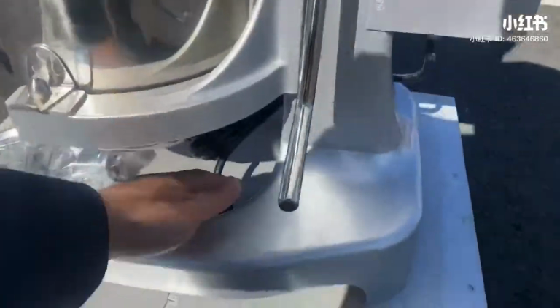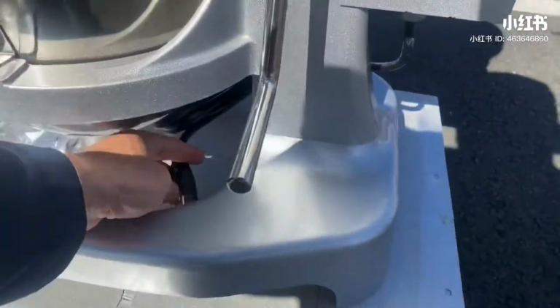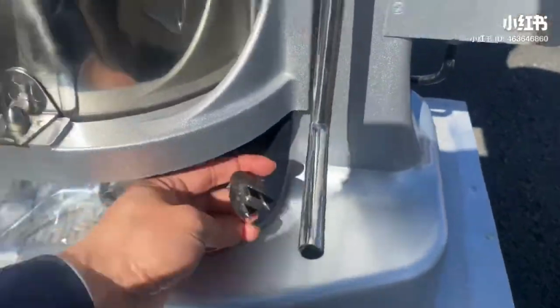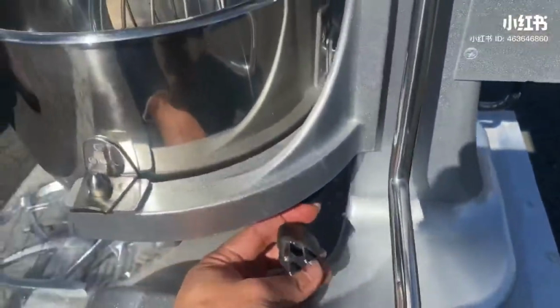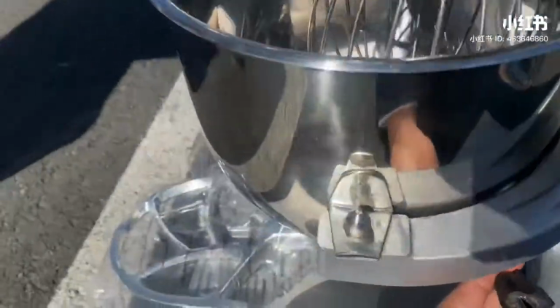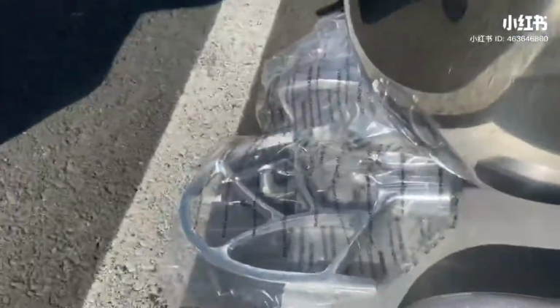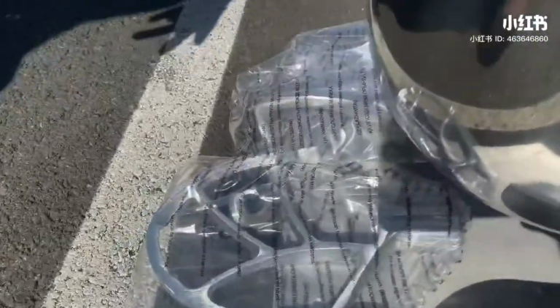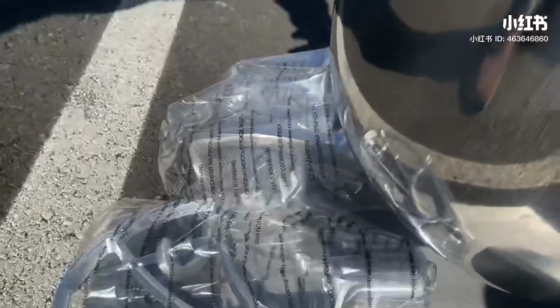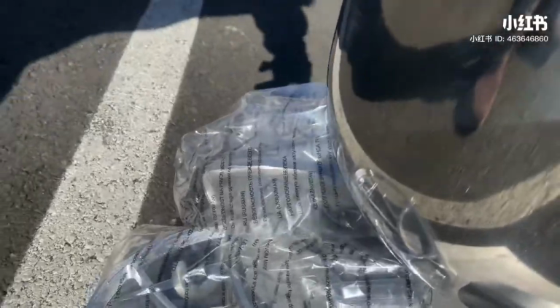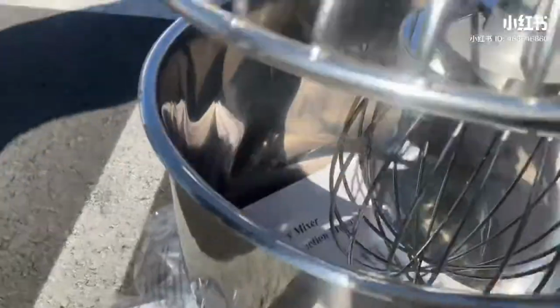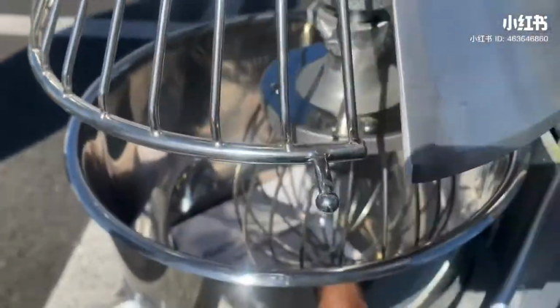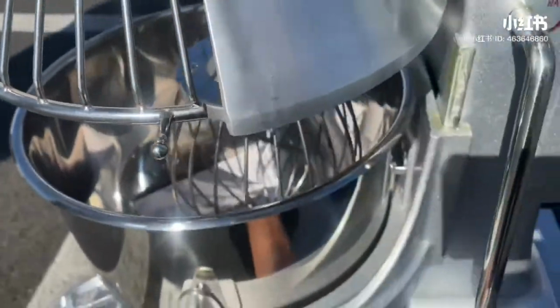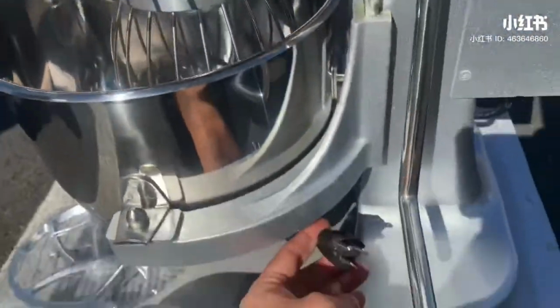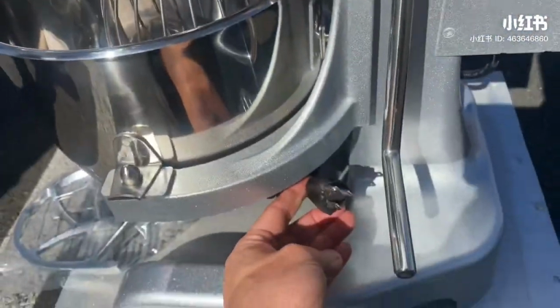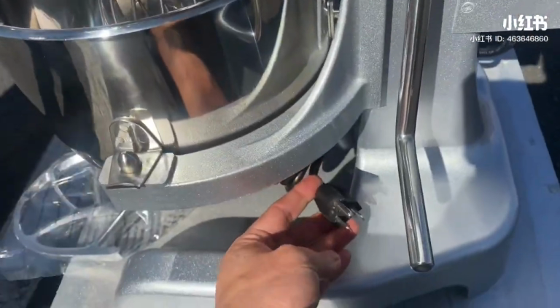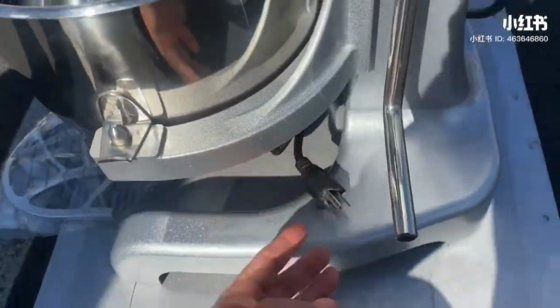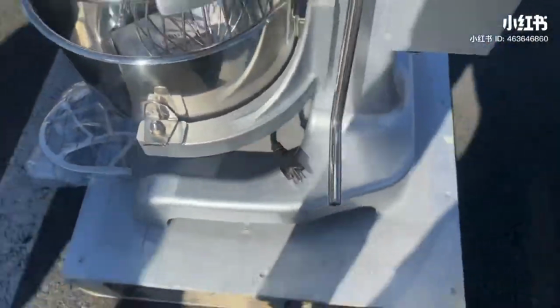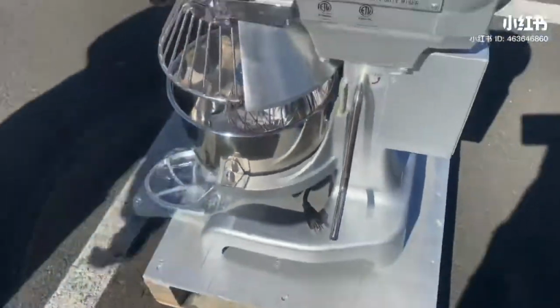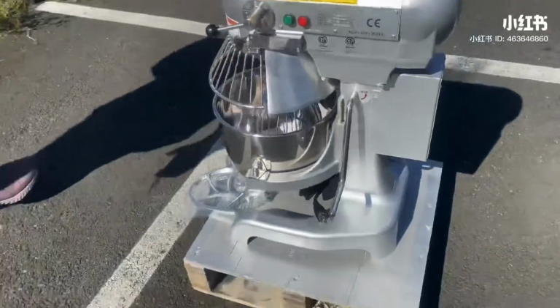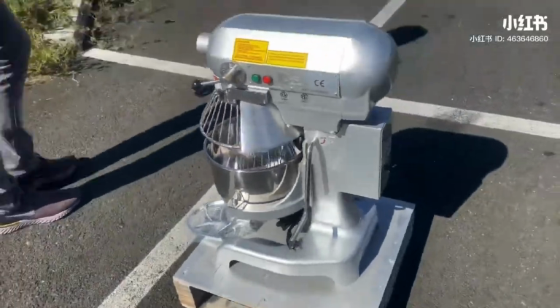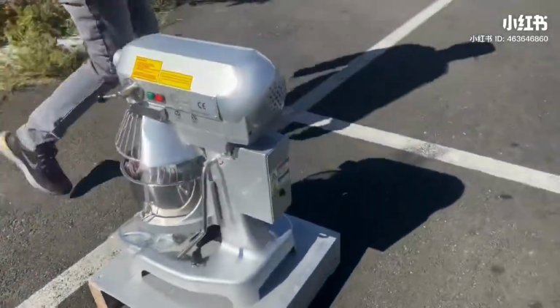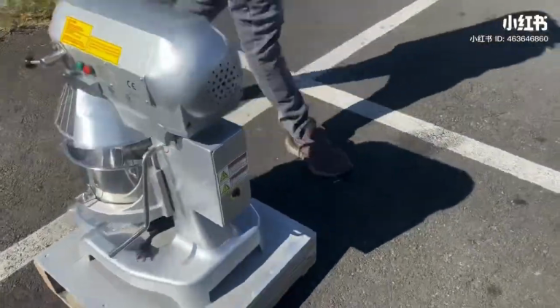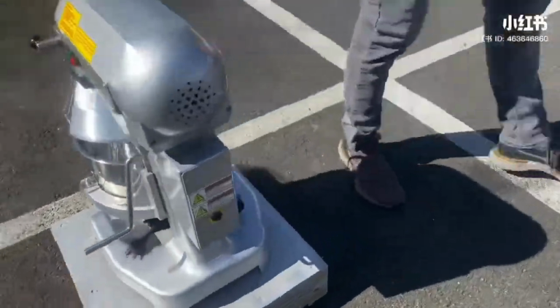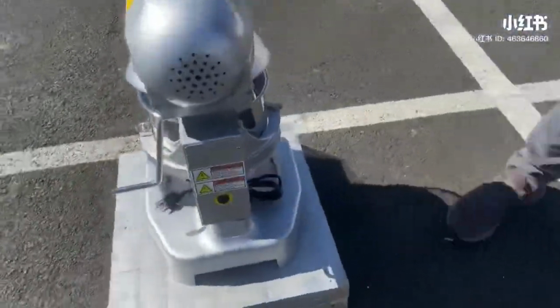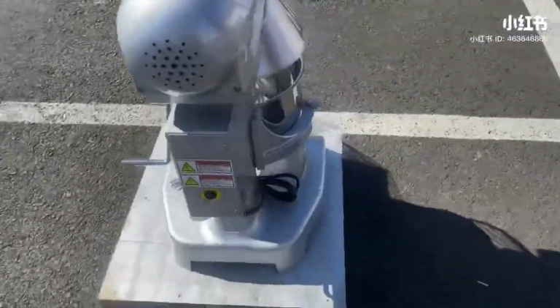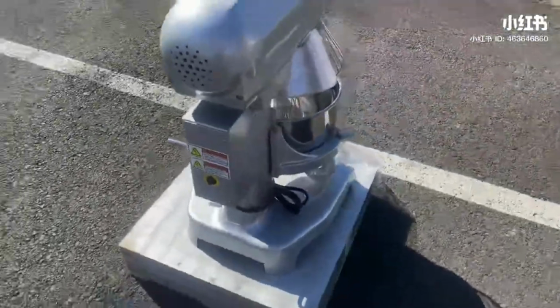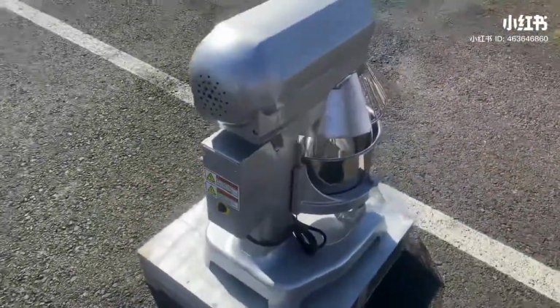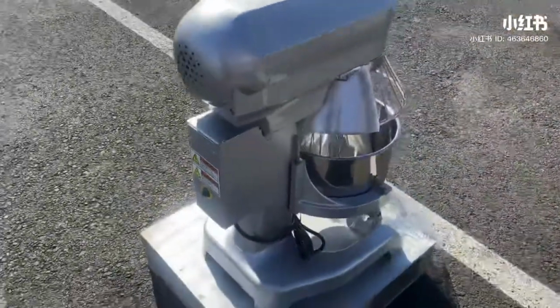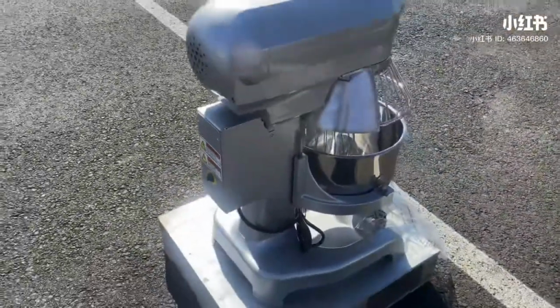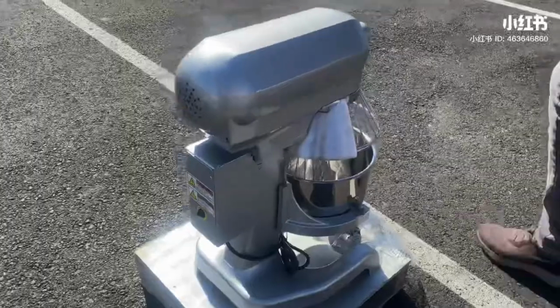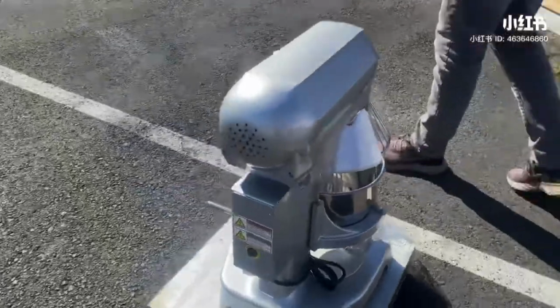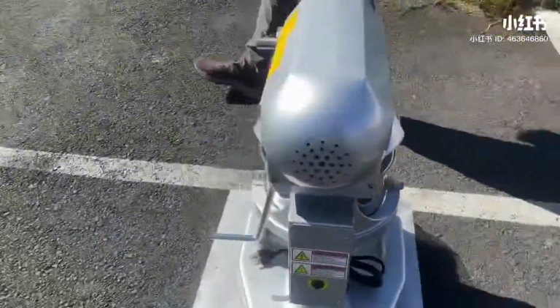You also have two other attachments, including the one that's already installed, so it's a total of three. Your plug is going to be located on the back, which is a standard US plug — 110 volt for this mixer.